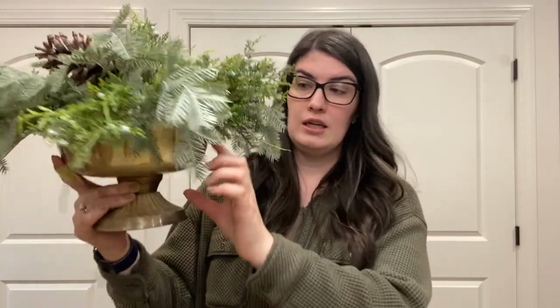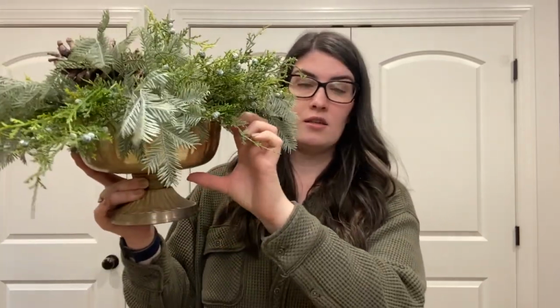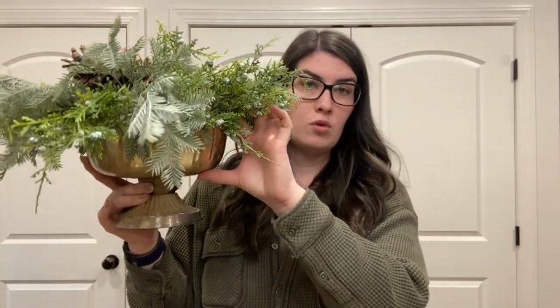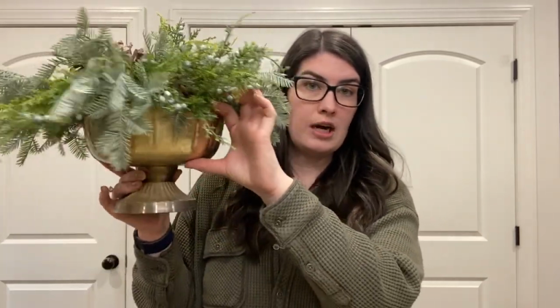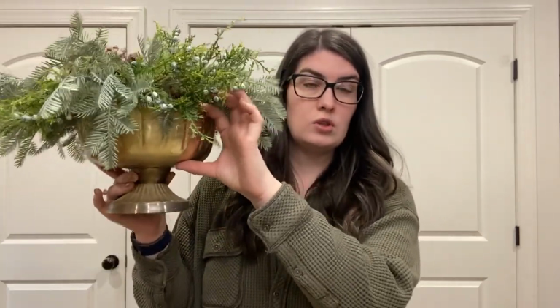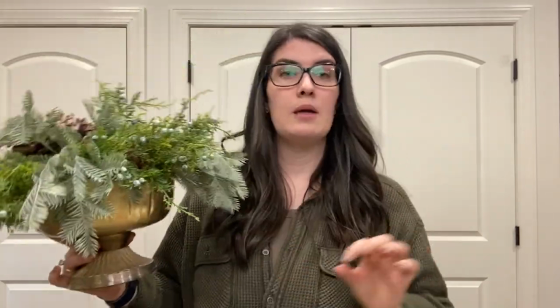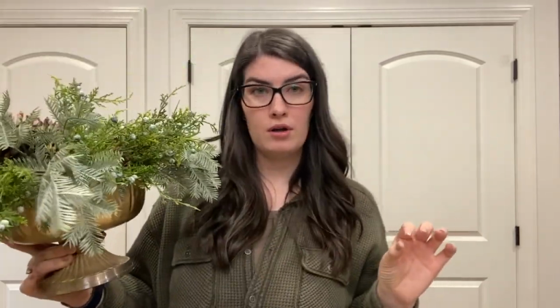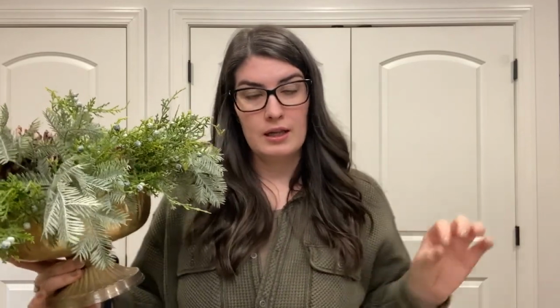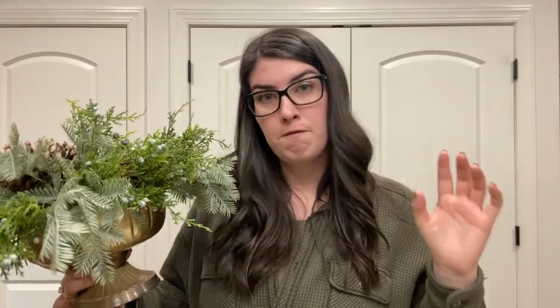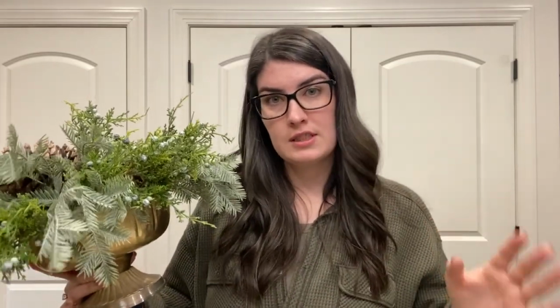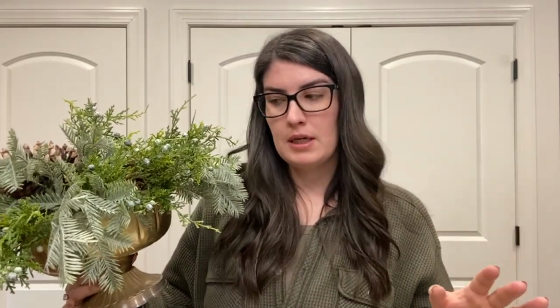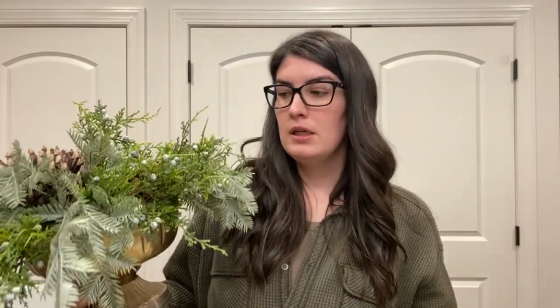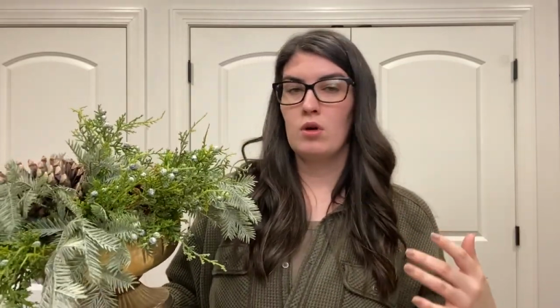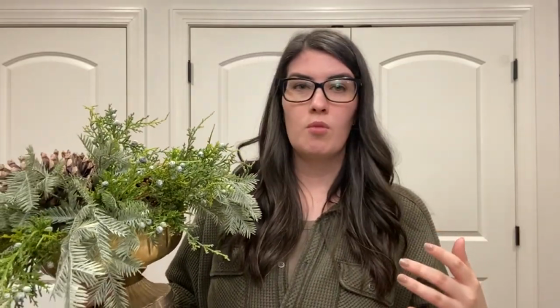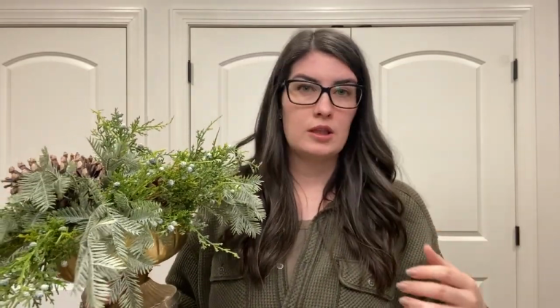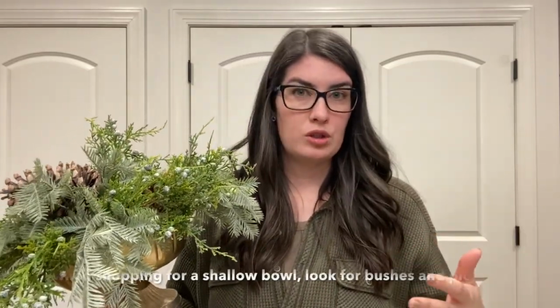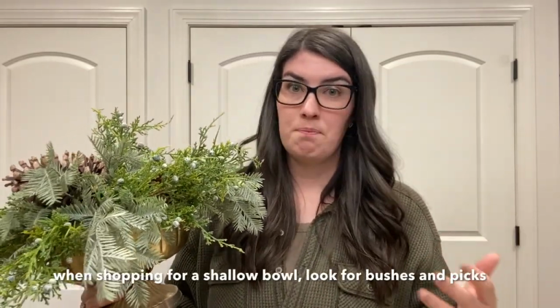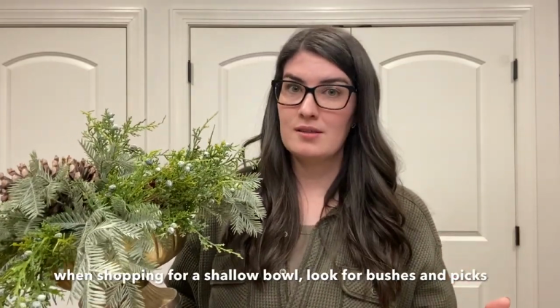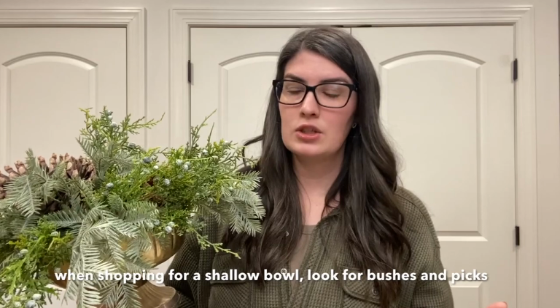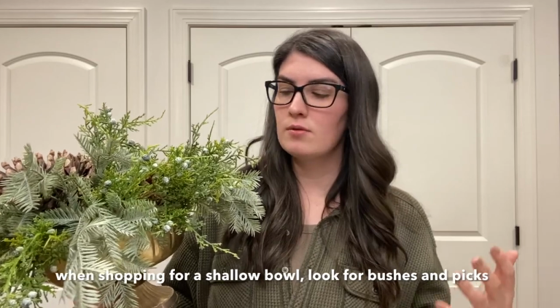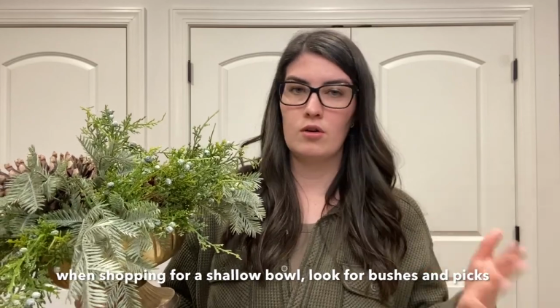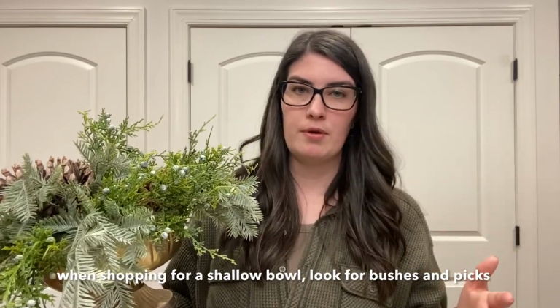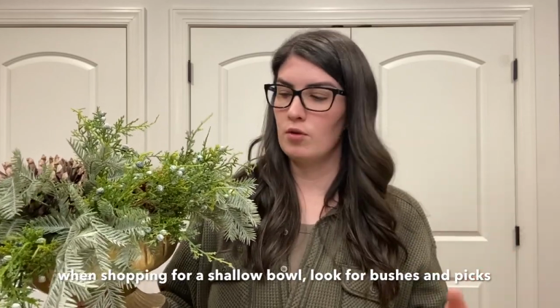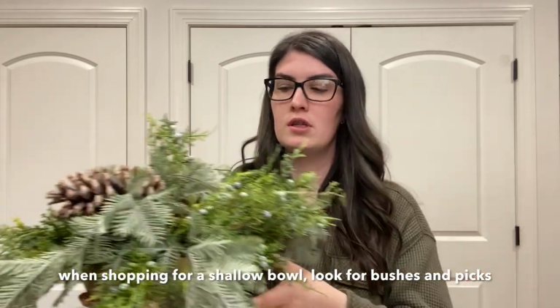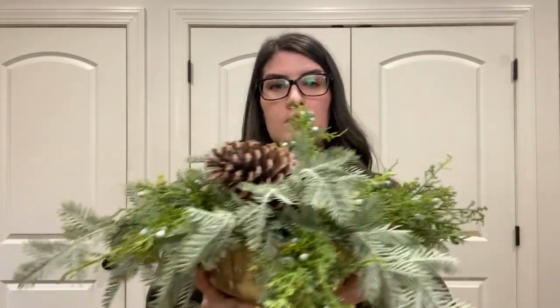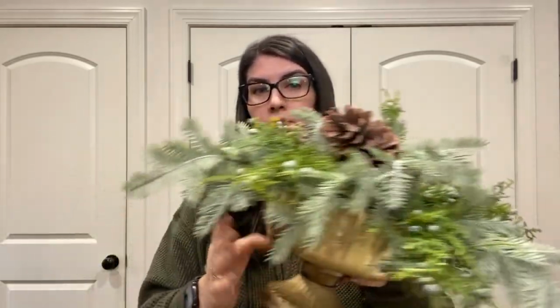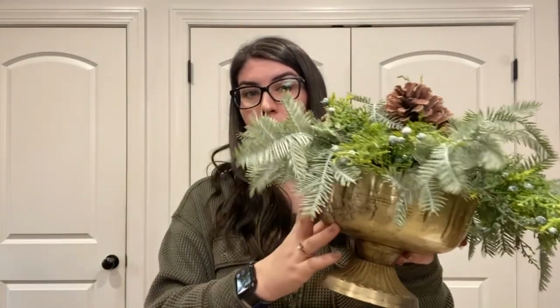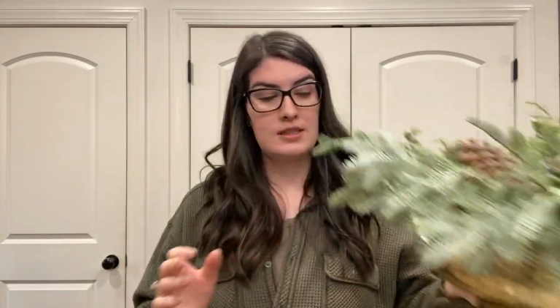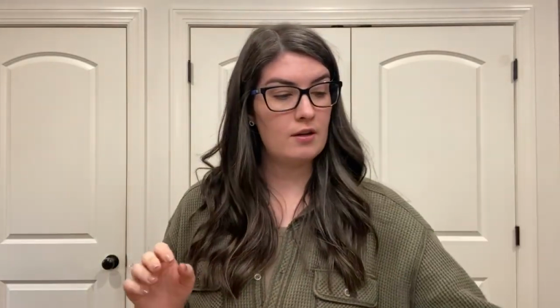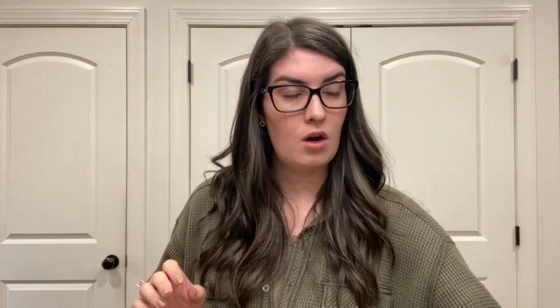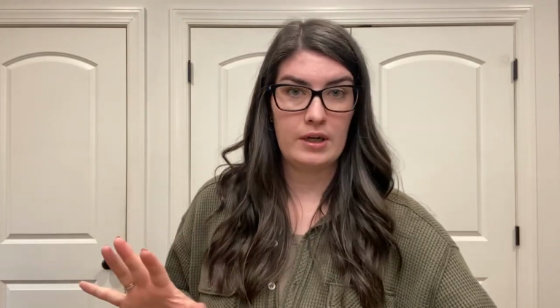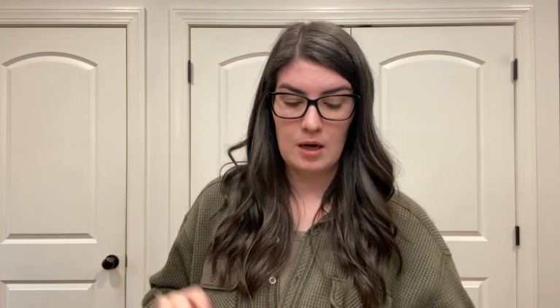This bowl is a little bit more shallow, so you can't put a full stem in it. You want to look more in the bushes and picks sections when you're shopping for your florals. So this one is definitely a great option.